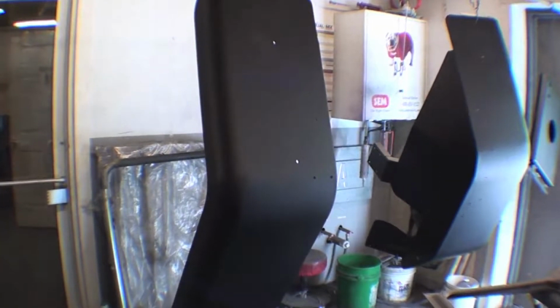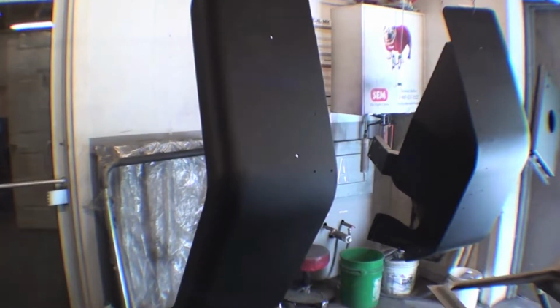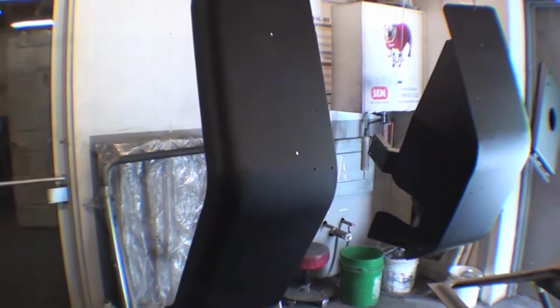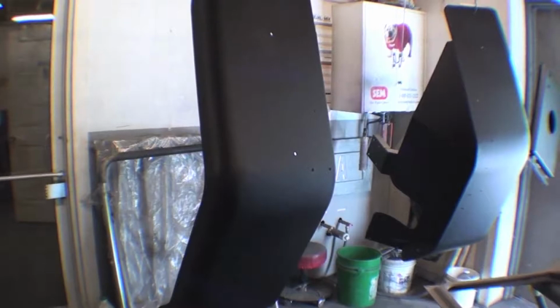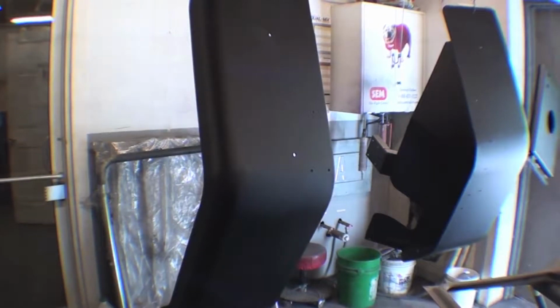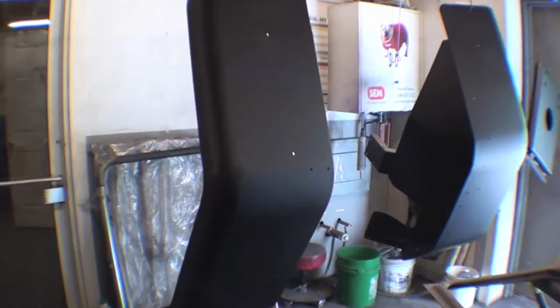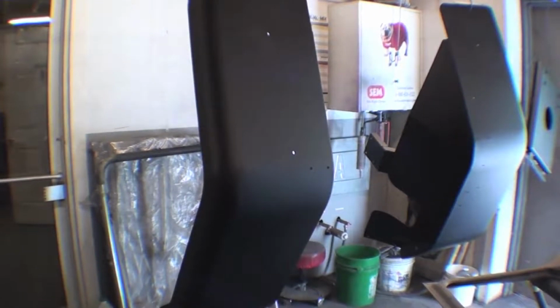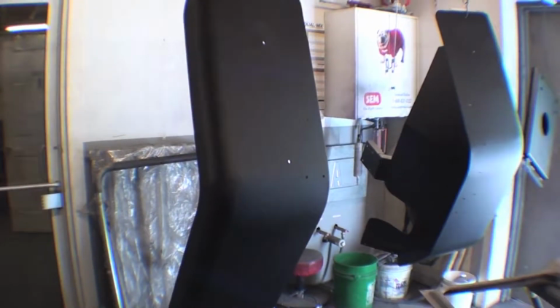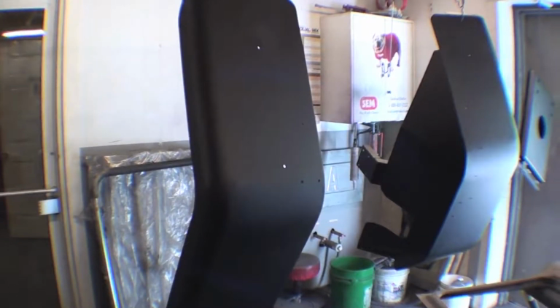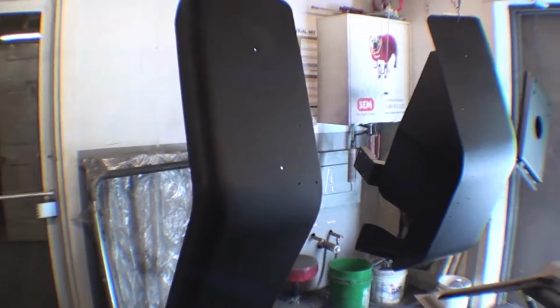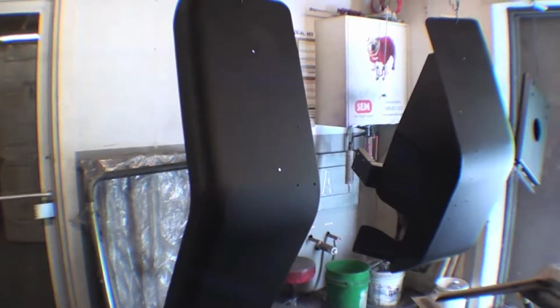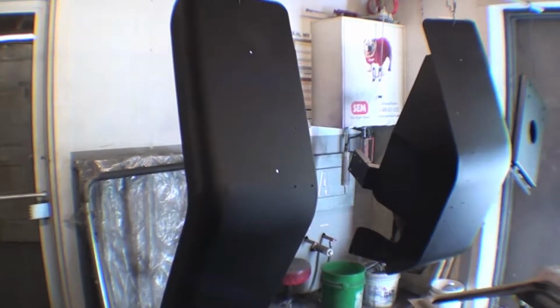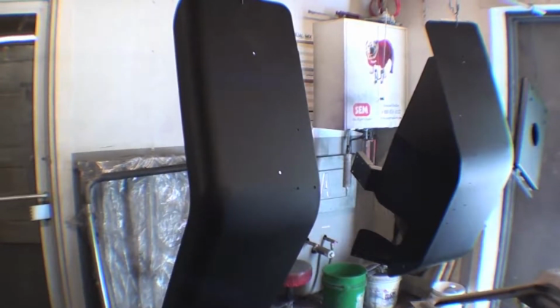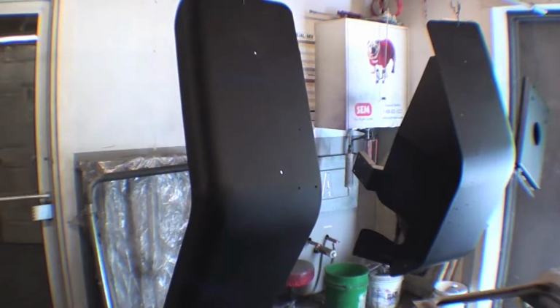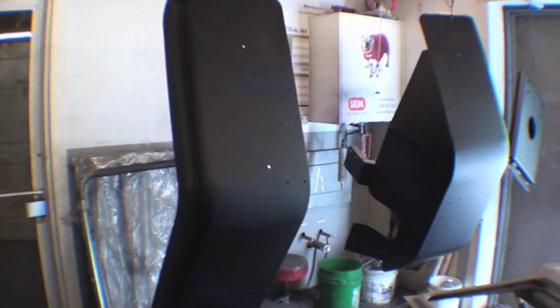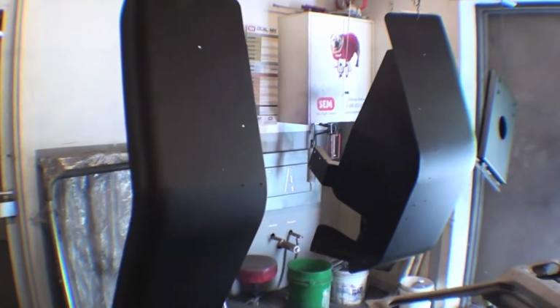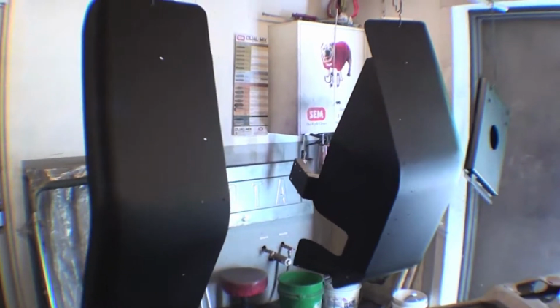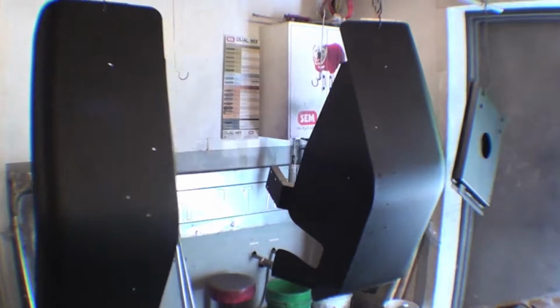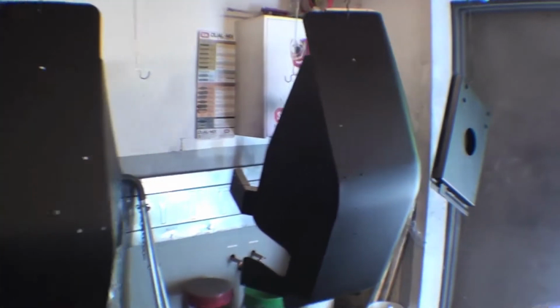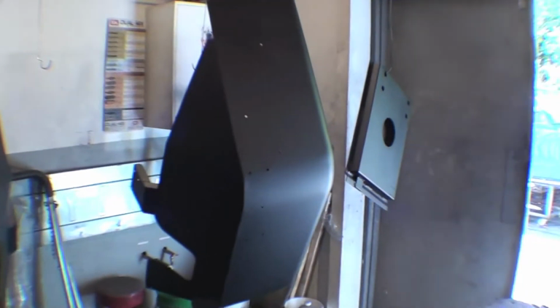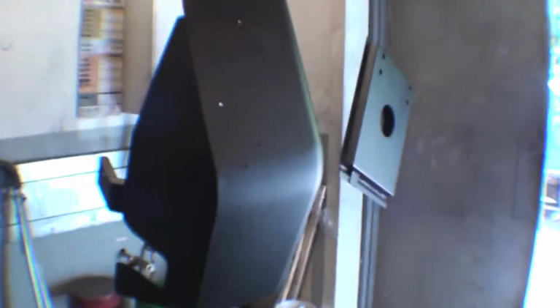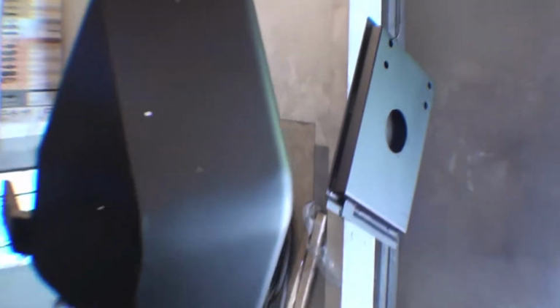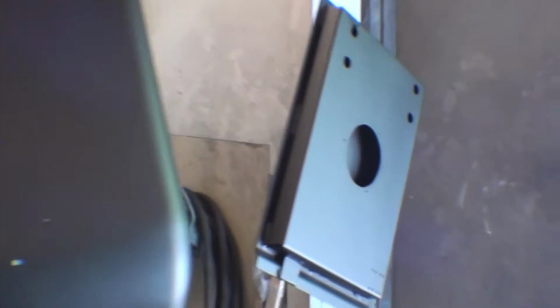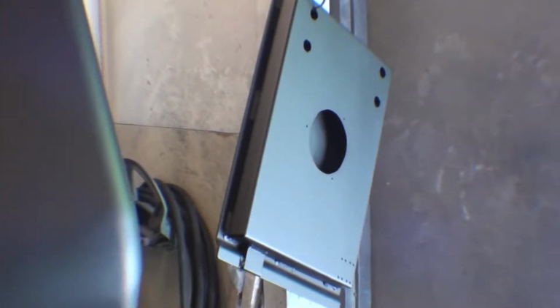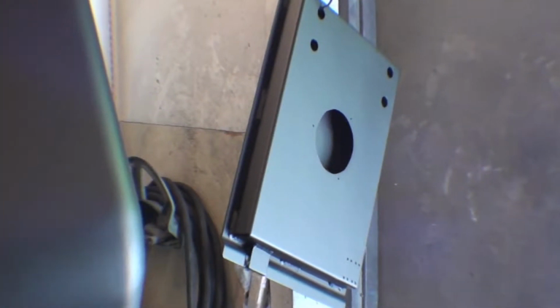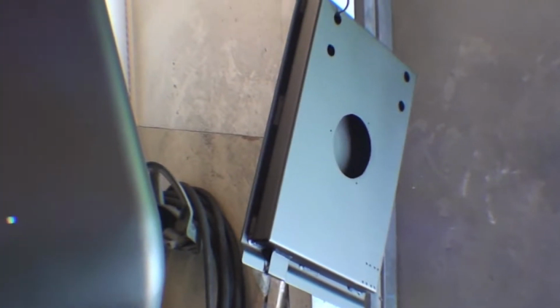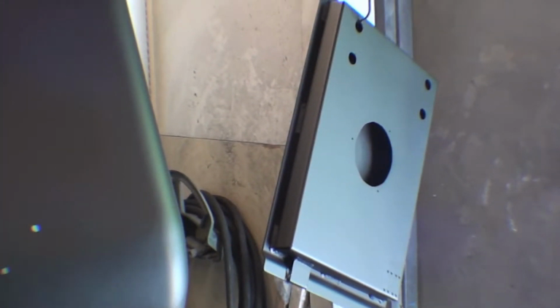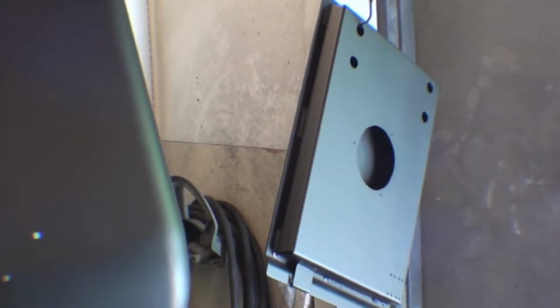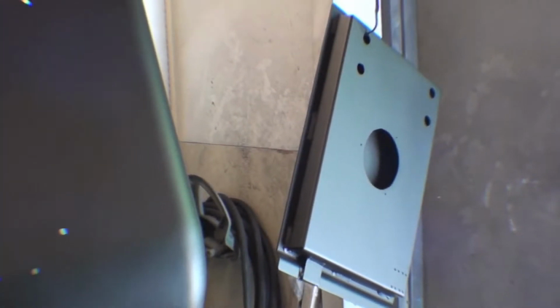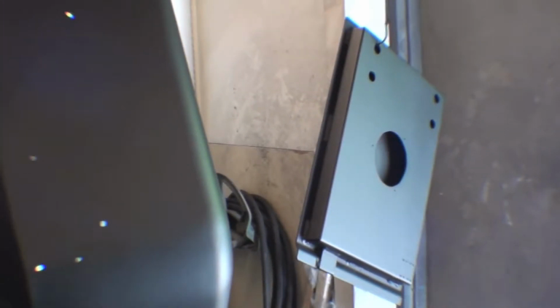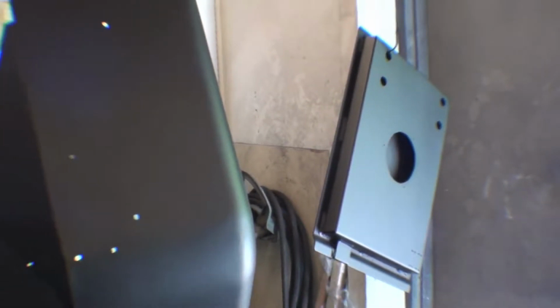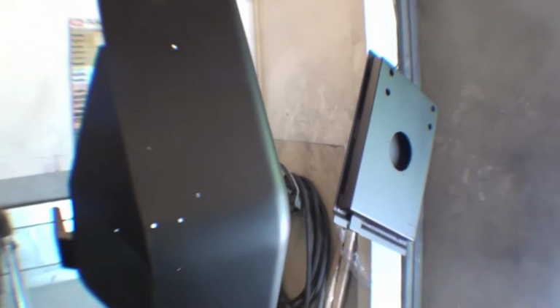We've used steel ones over the years and the steel ones do take some body work. But these aluminum ones are pretty true to form. You can also see that we have the saloon door tailgate there as well.